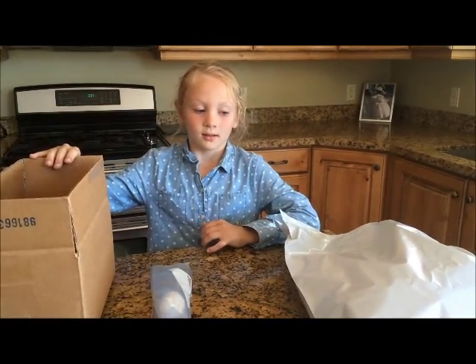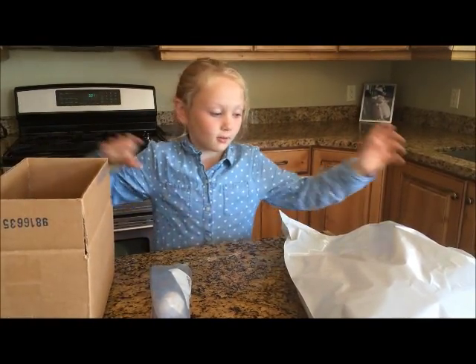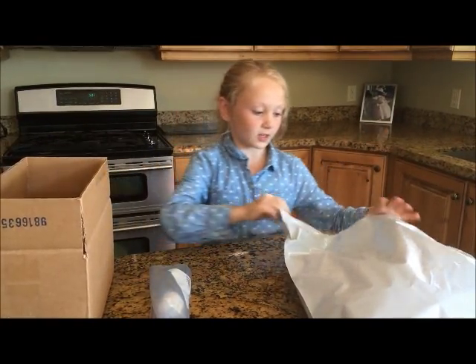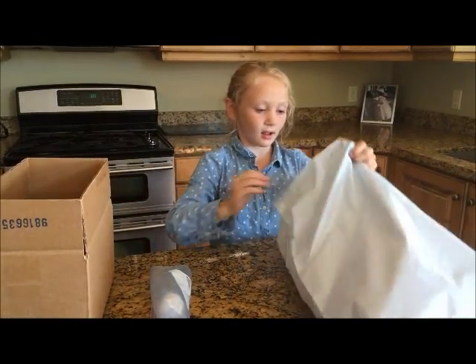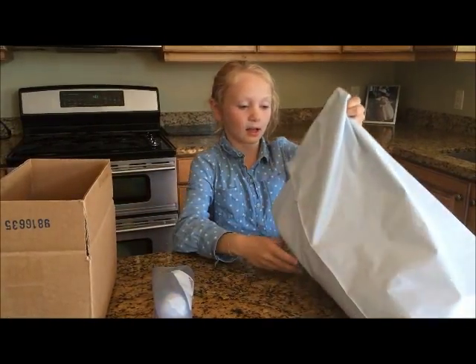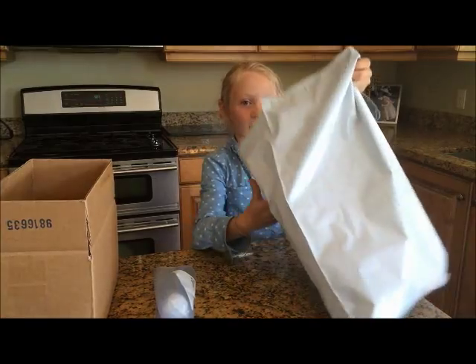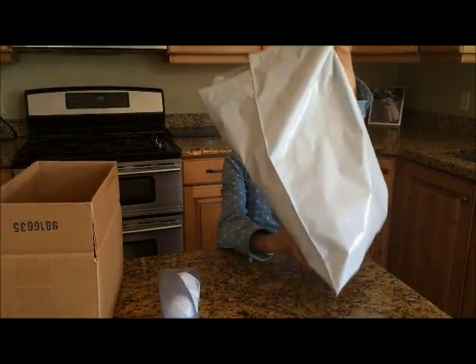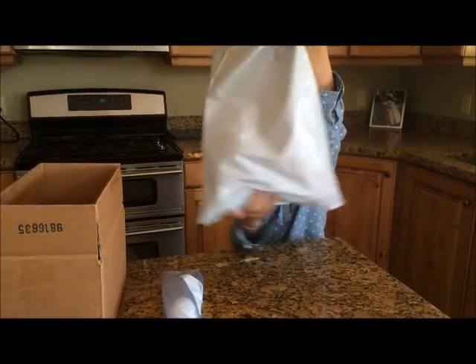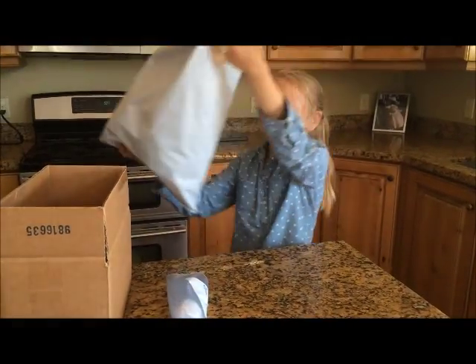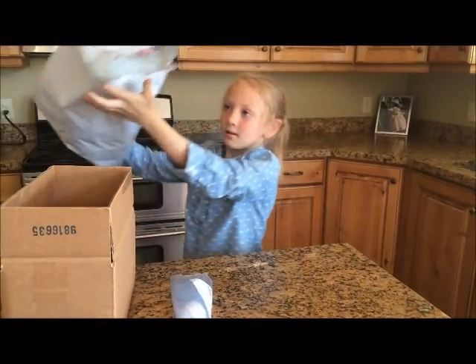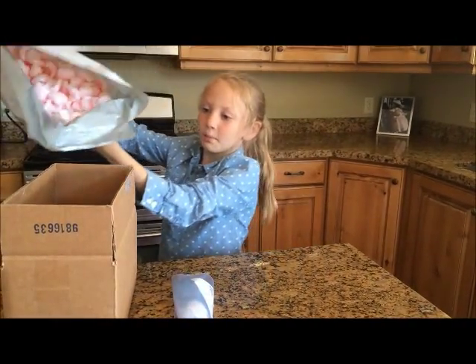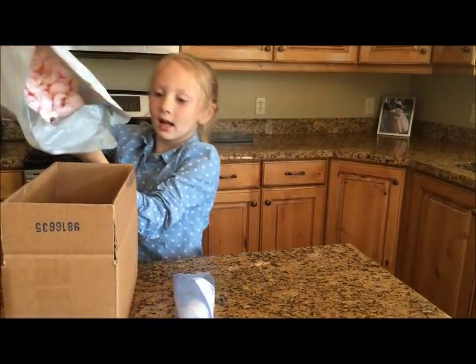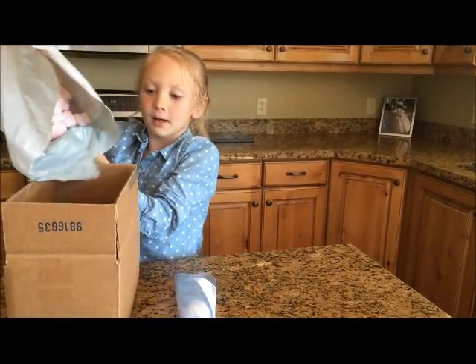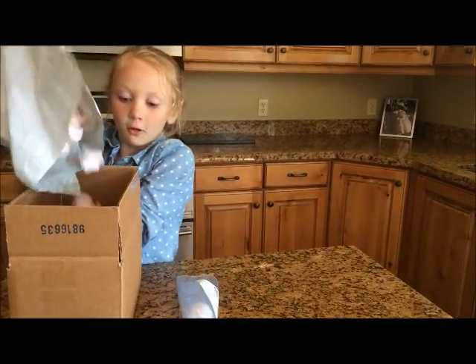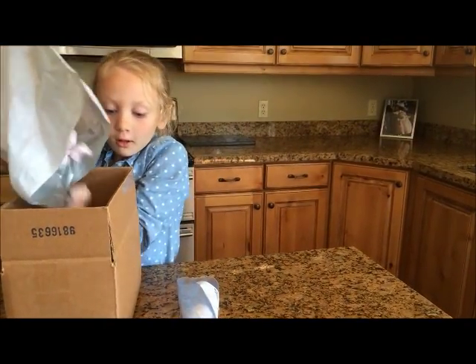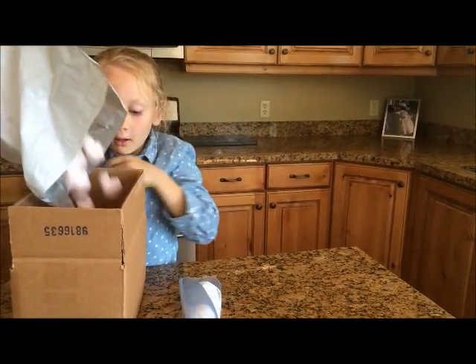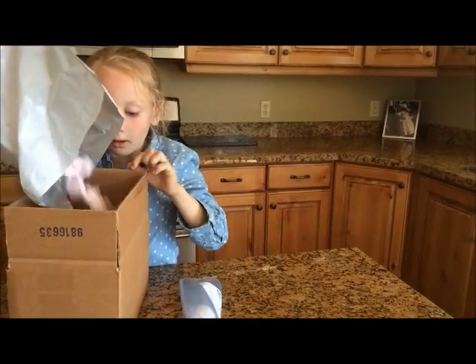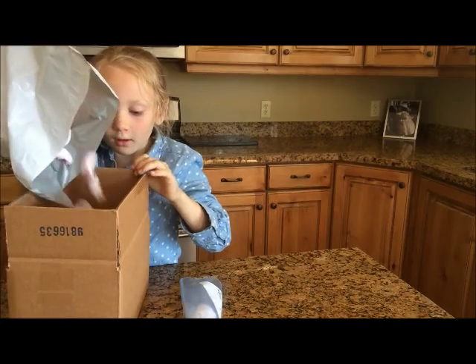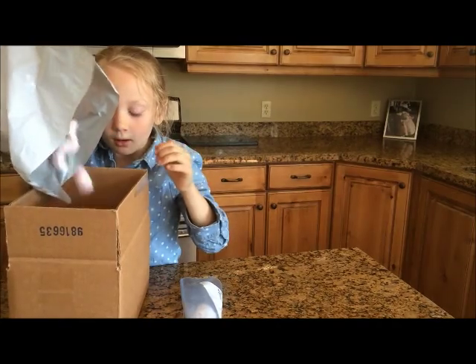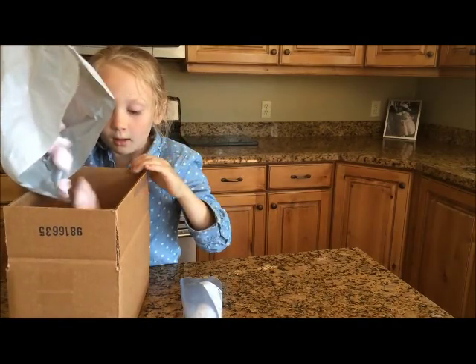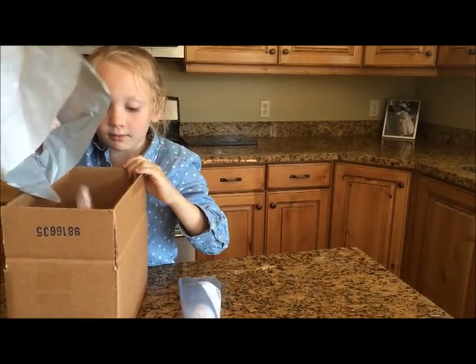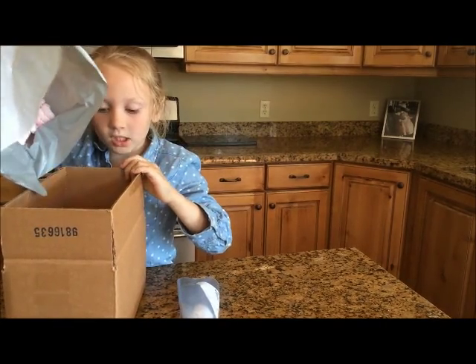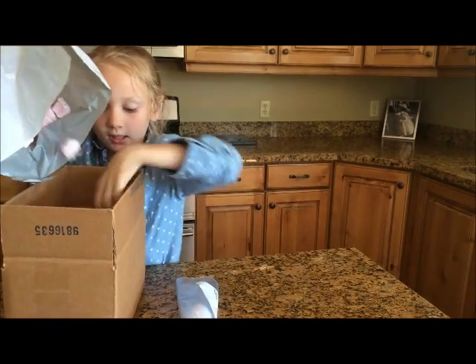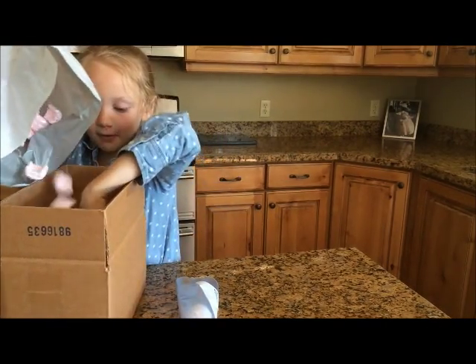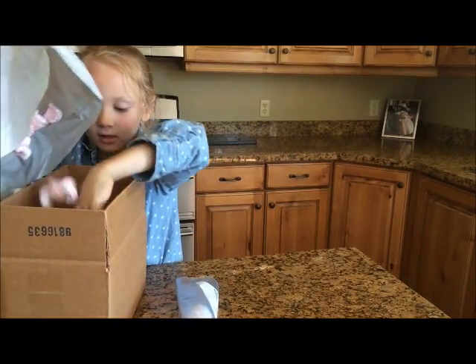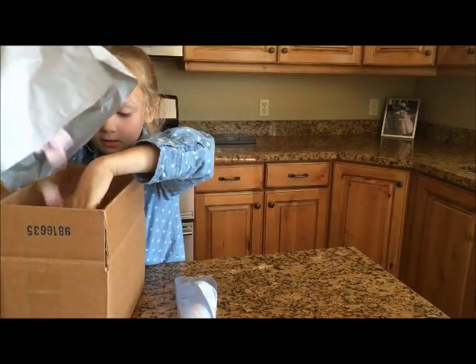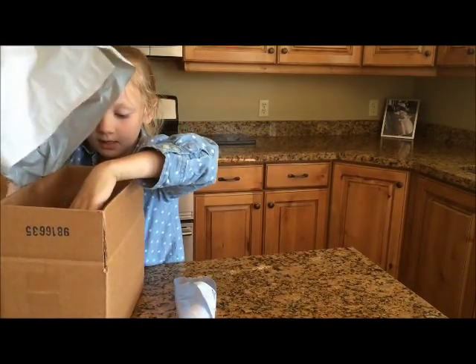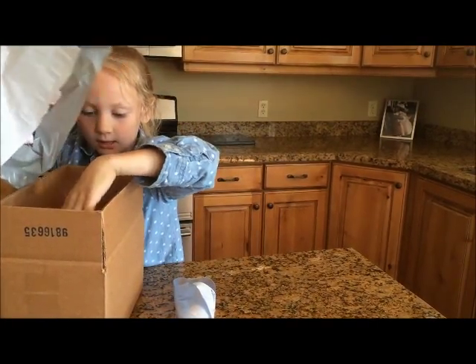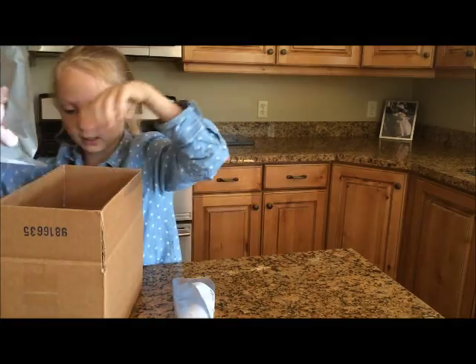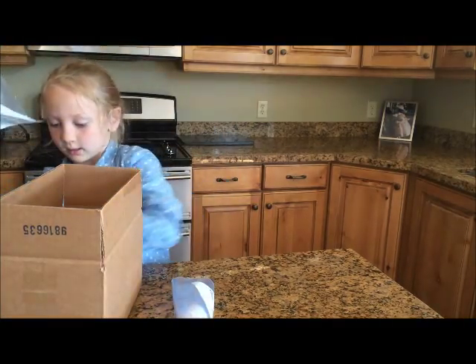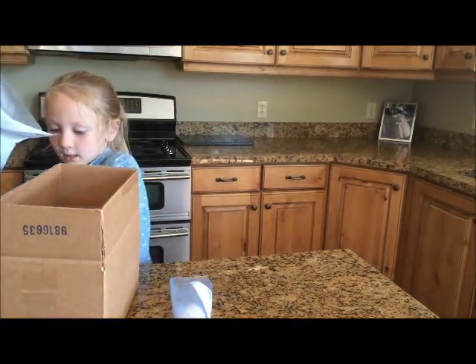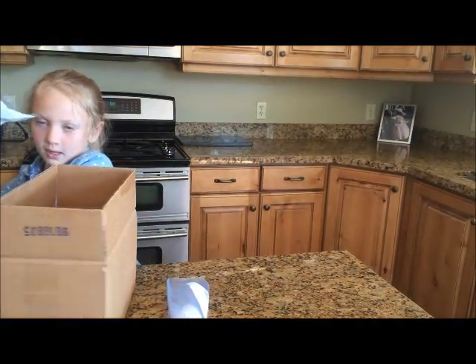First I'm going to get the packing peanuts and fill the box halfway full. You have to make sure that it's halfway so that you can make sure that the egg is in the middle.